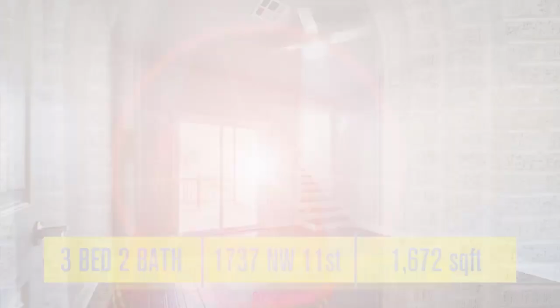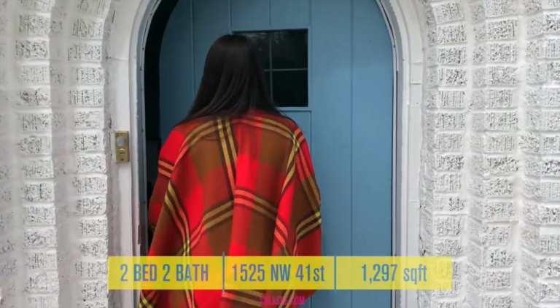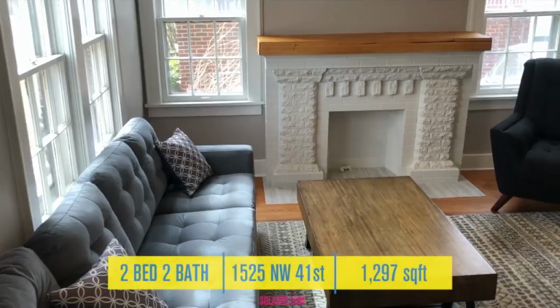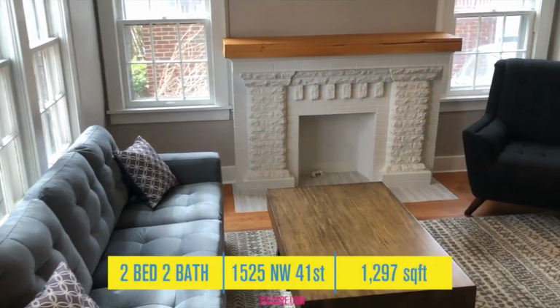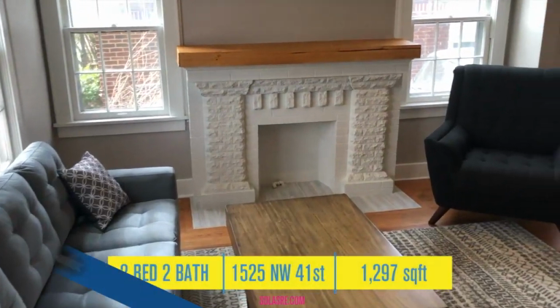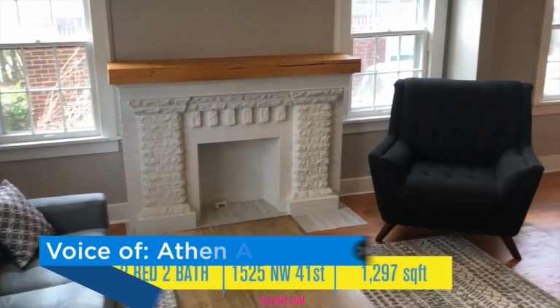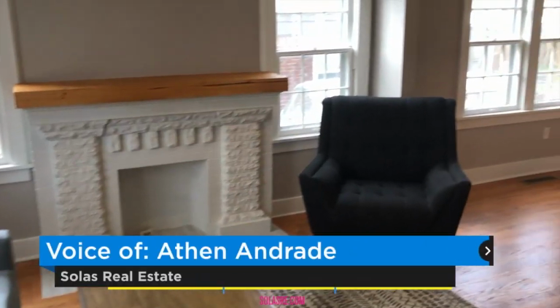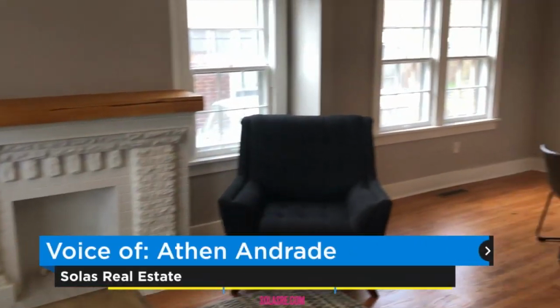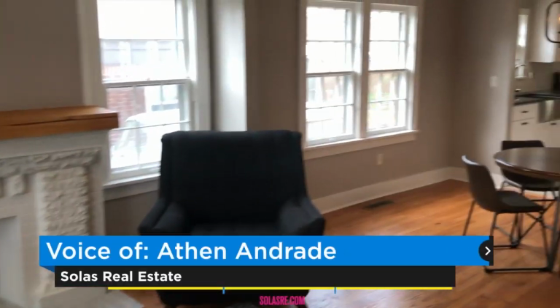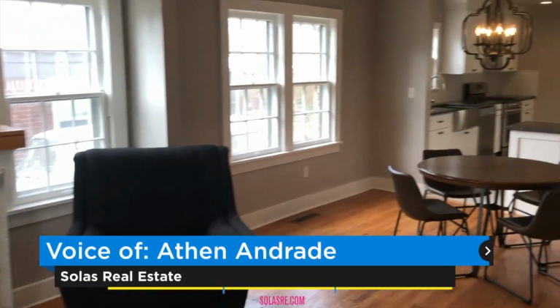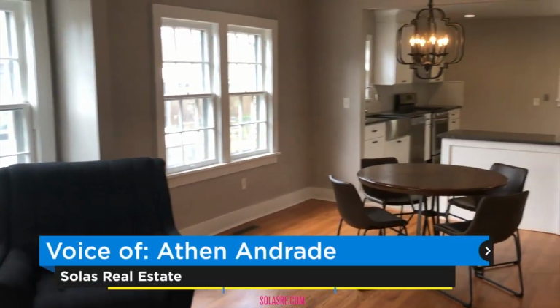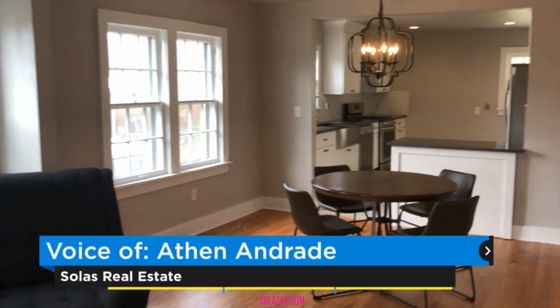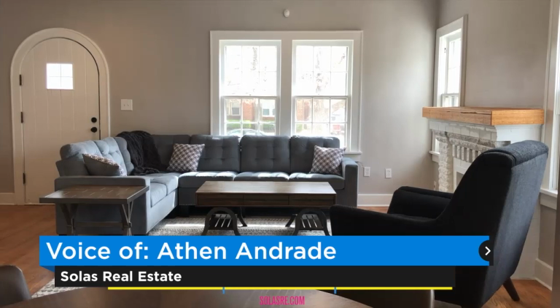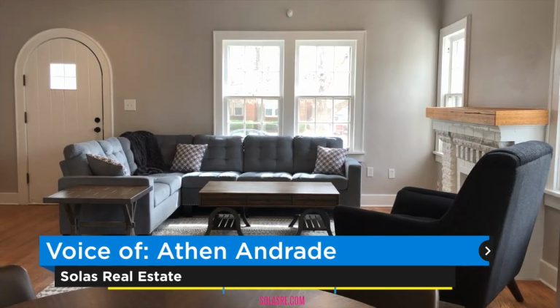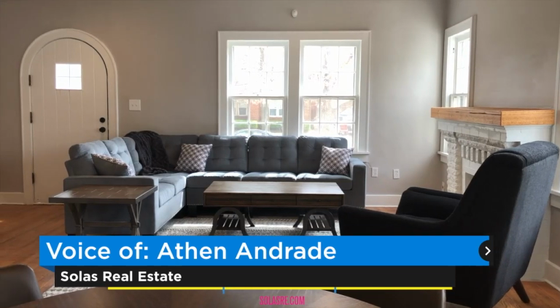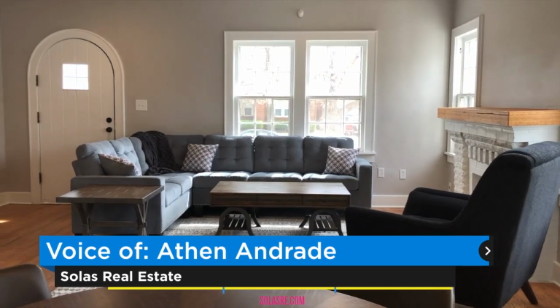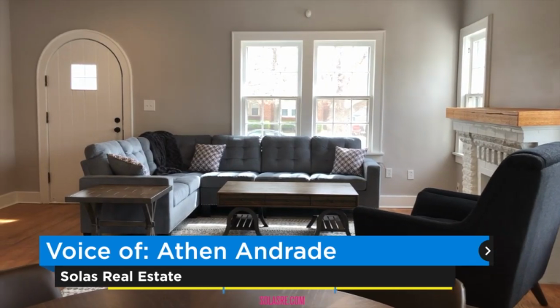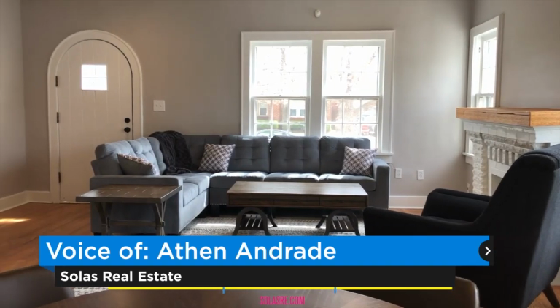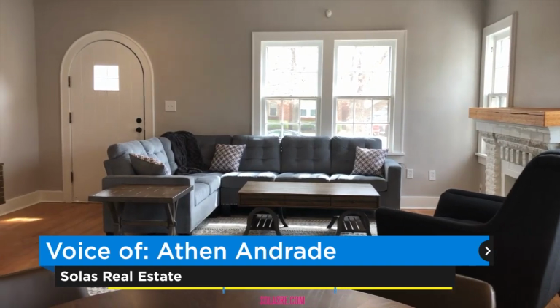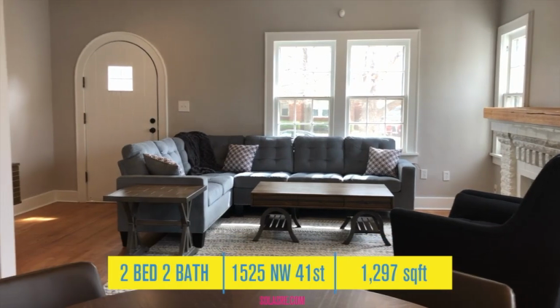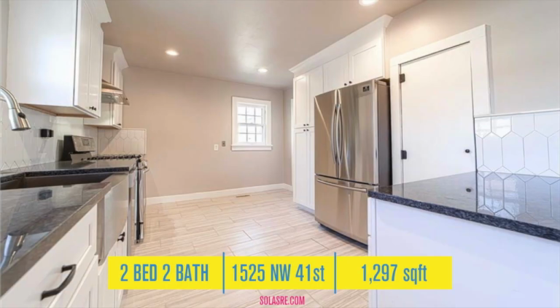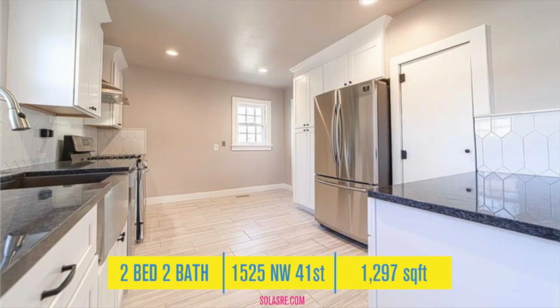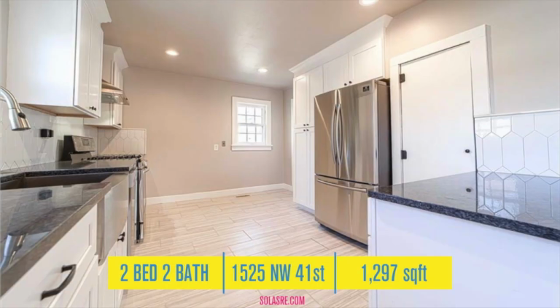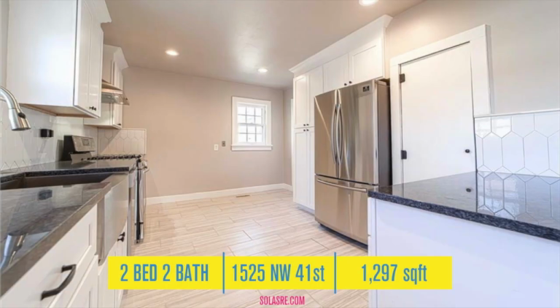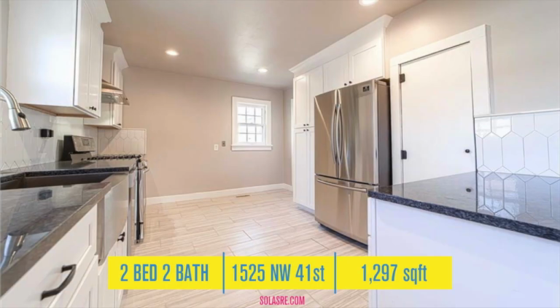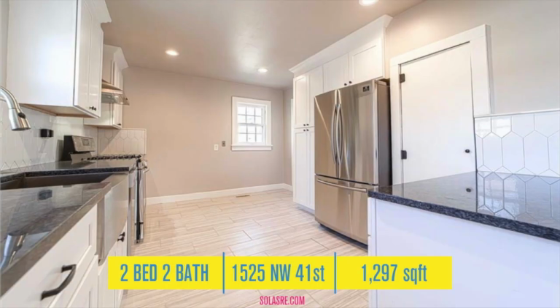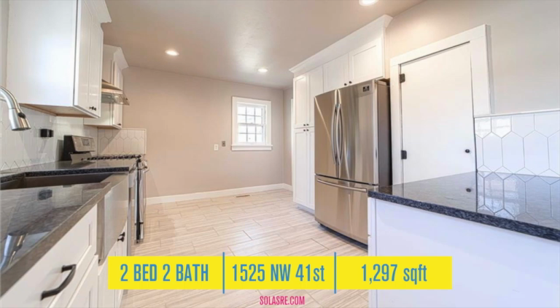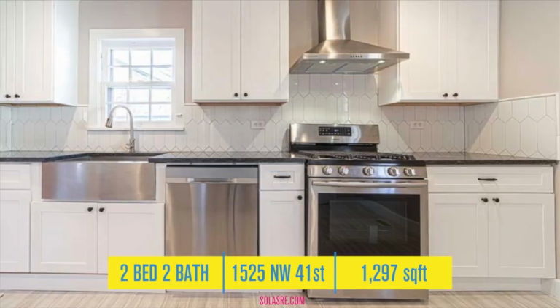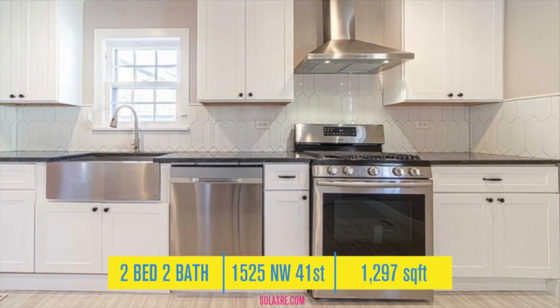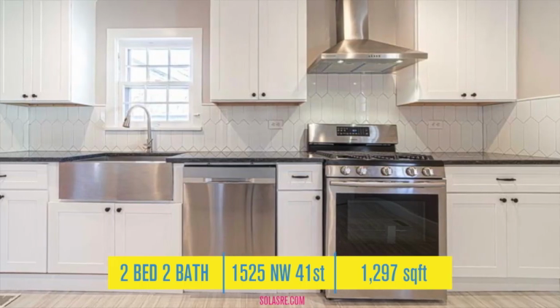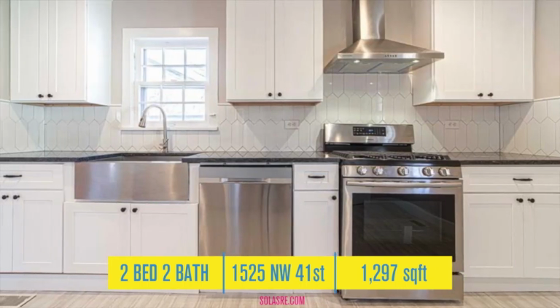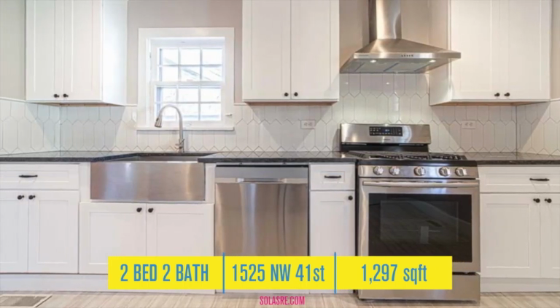Welcome to 1525 Northwest 41st Street. This charming historic two-bed, two-bath sits in the heart of Putnam Heights, five minutes from Plaza District, Classic Curve, 23rd Street, and downtown.